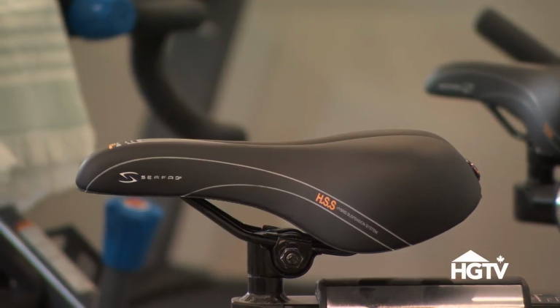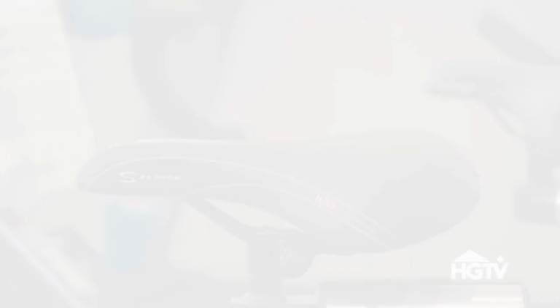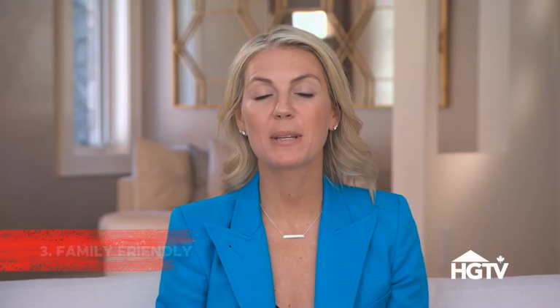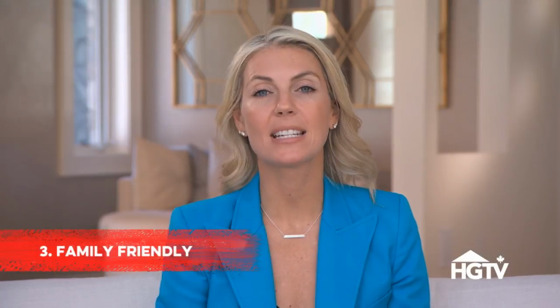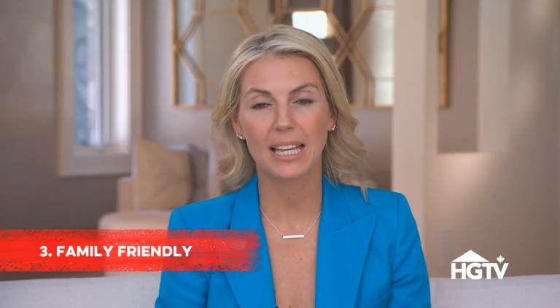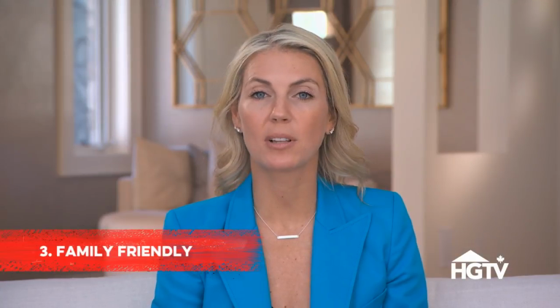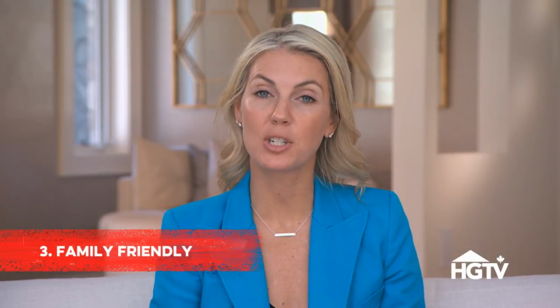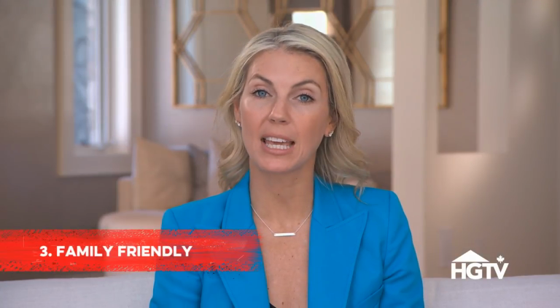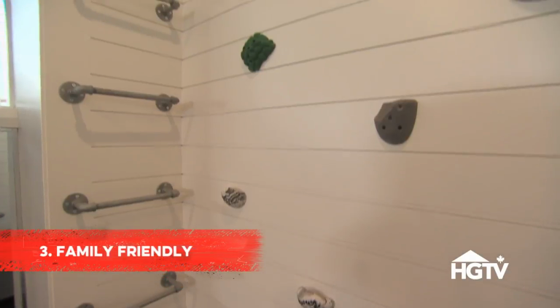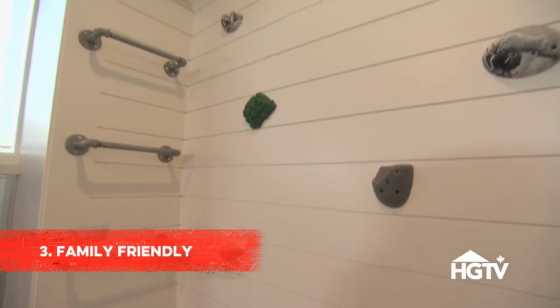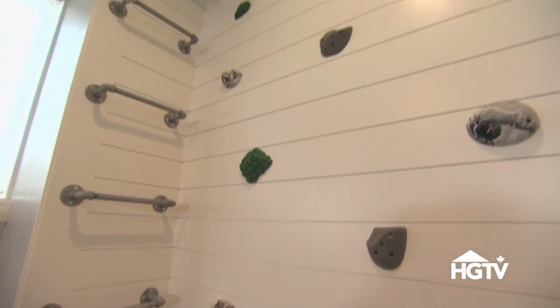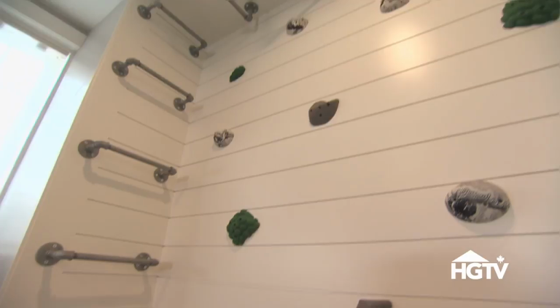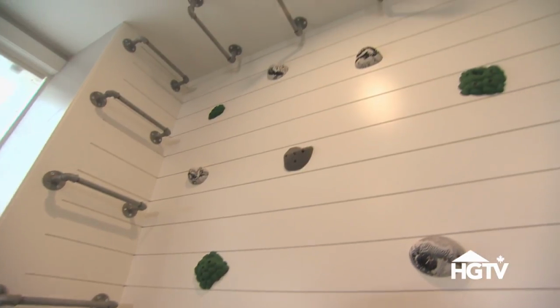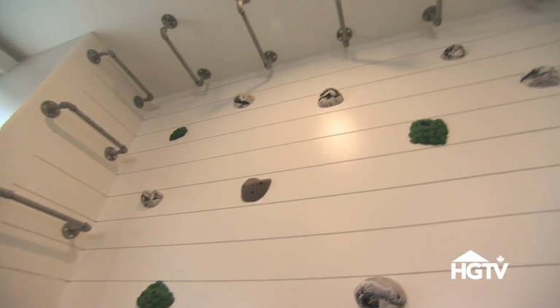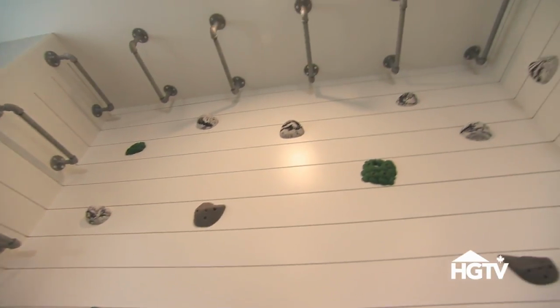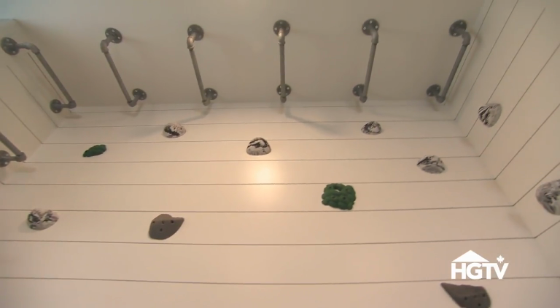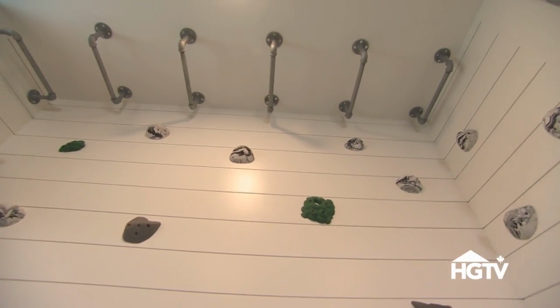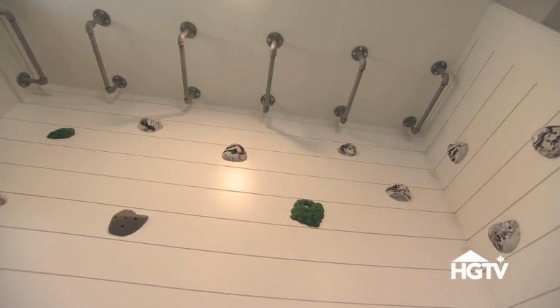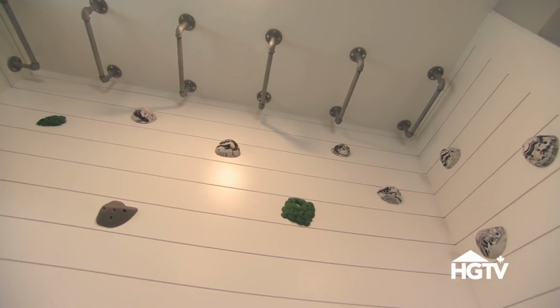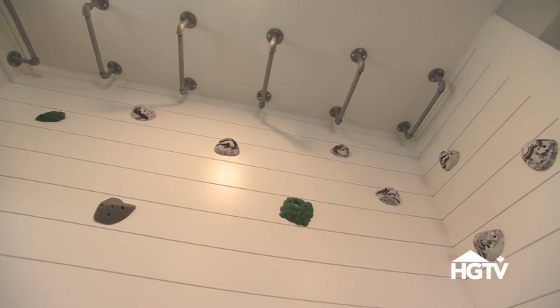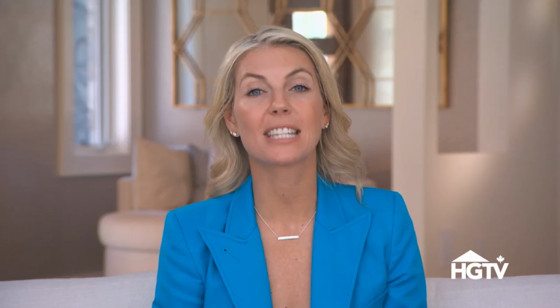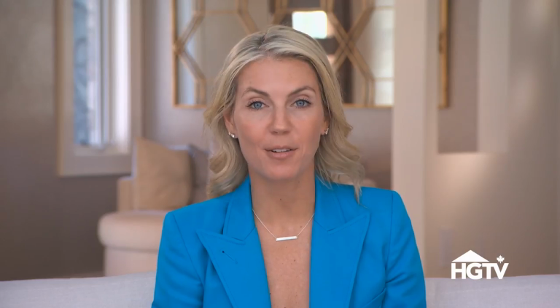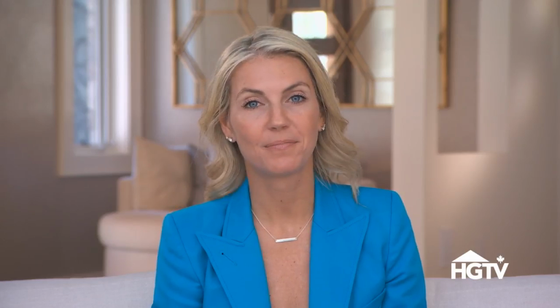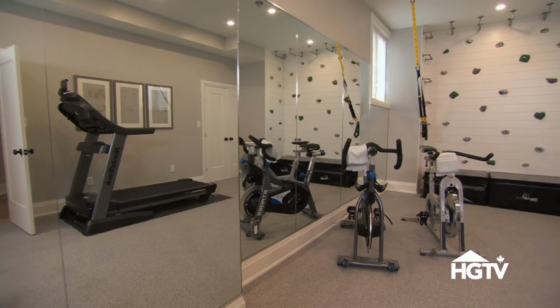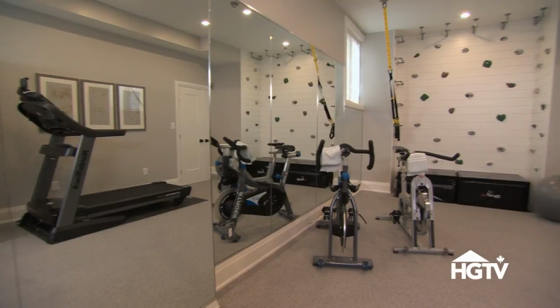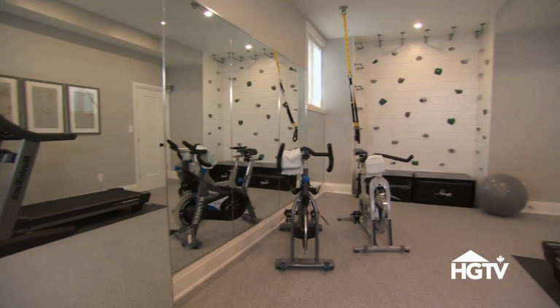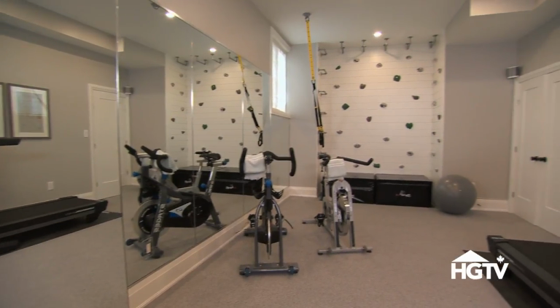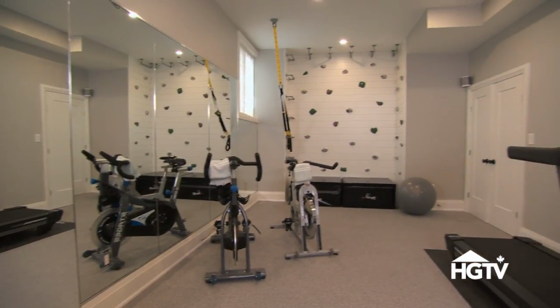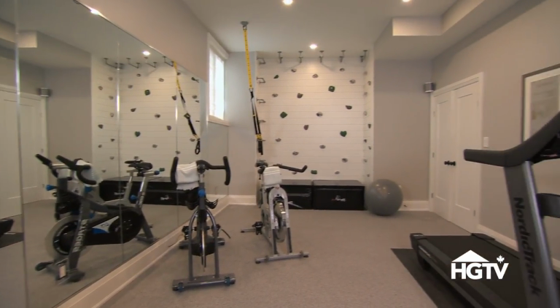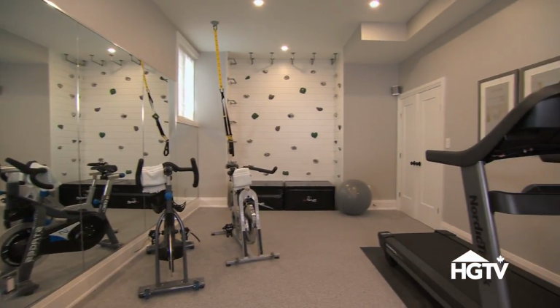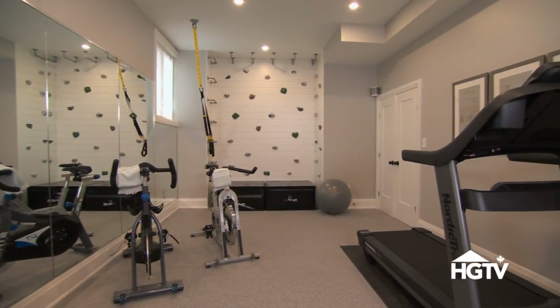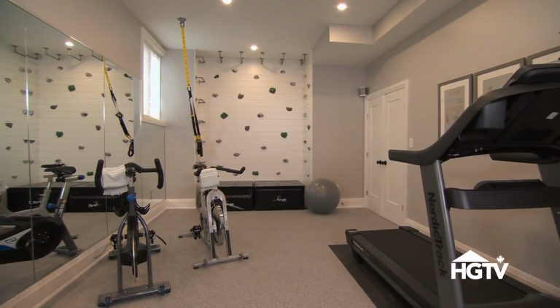A home gym is an ideal place to include features for the kids. Include monkey bars or a climbing wall. The whole family can stay active together, and it lets adults get their workouts in without leaving their little ones out of sight.